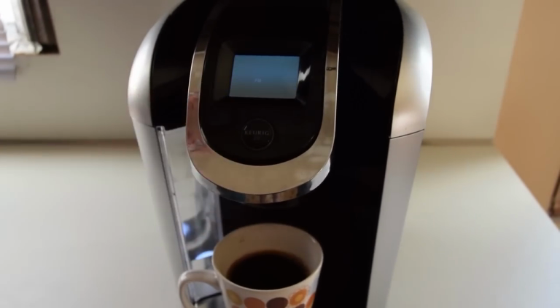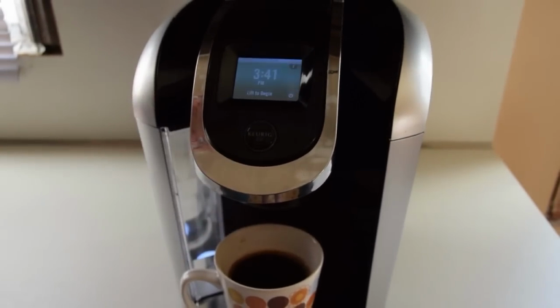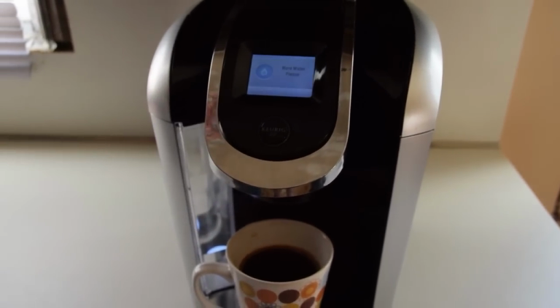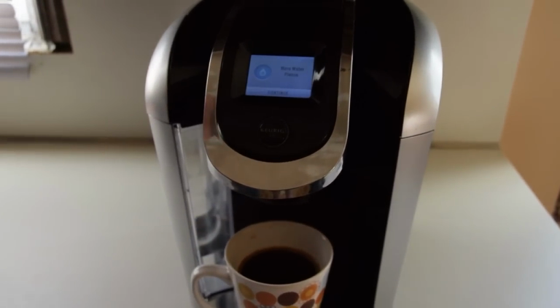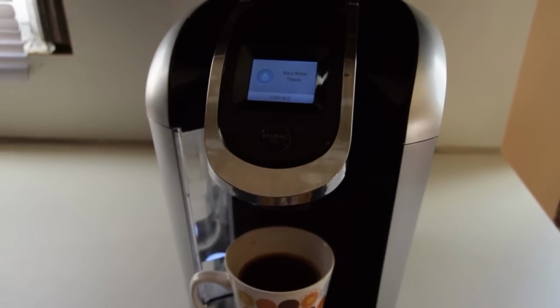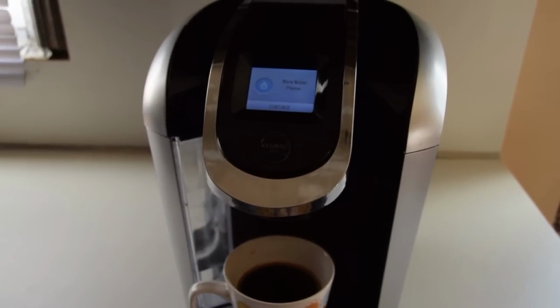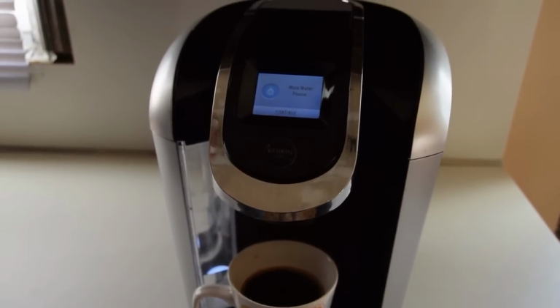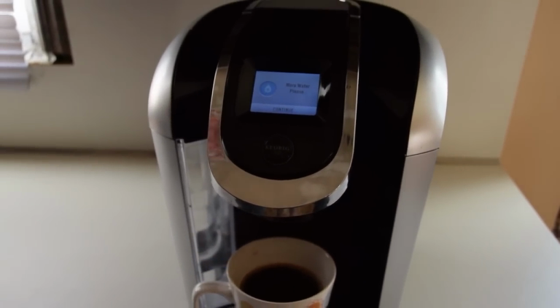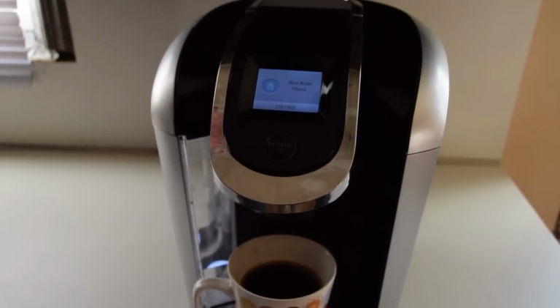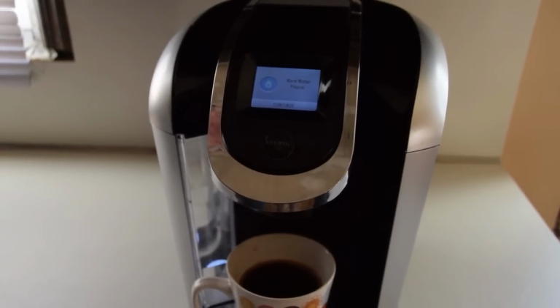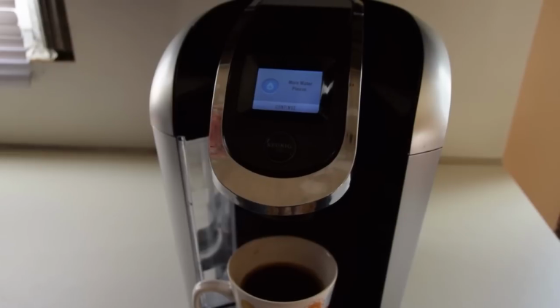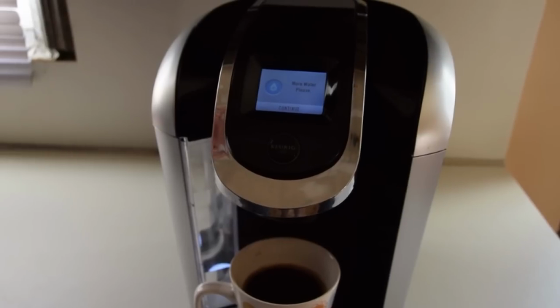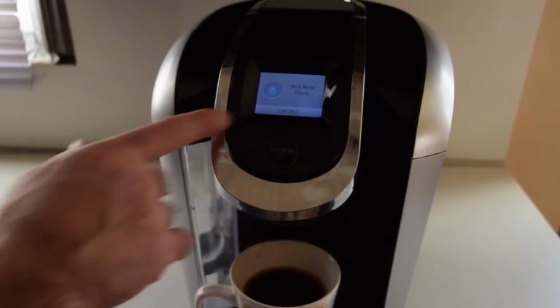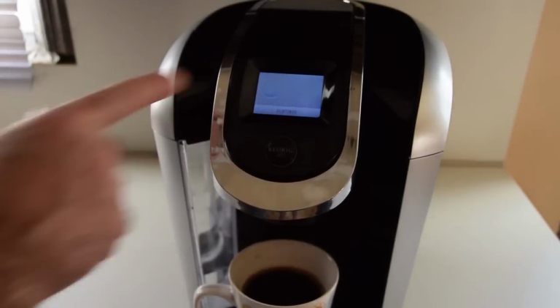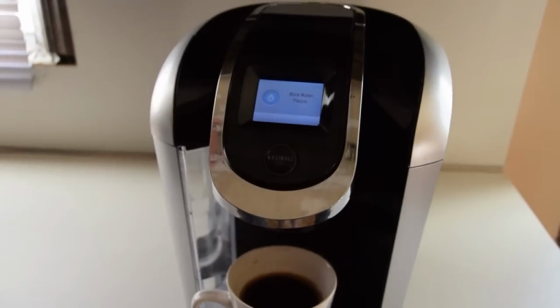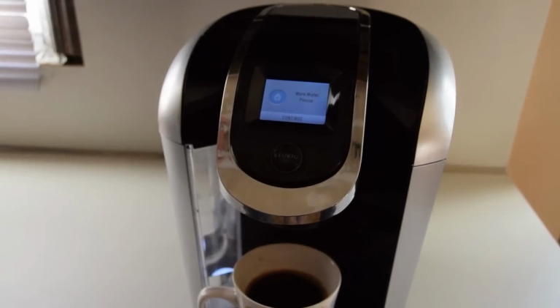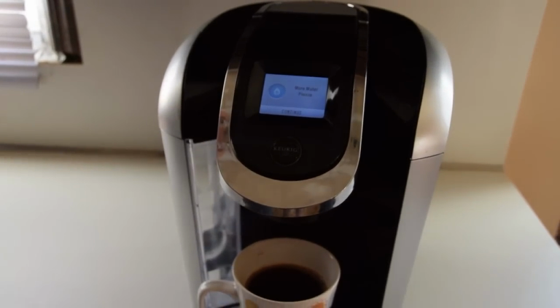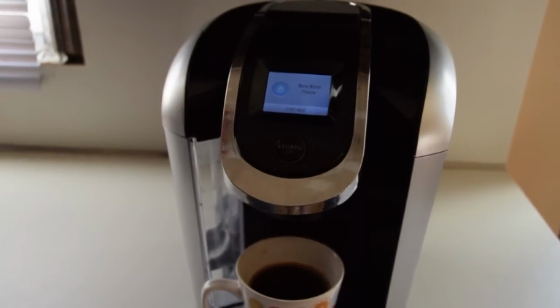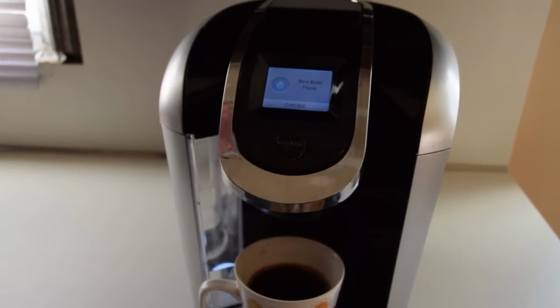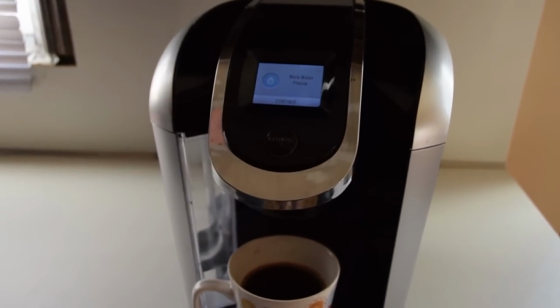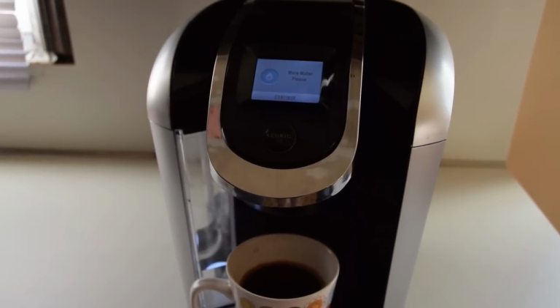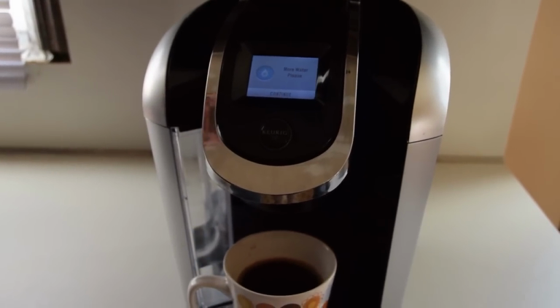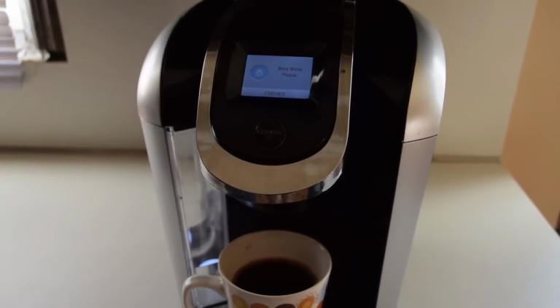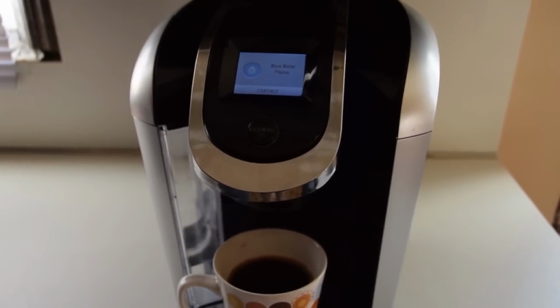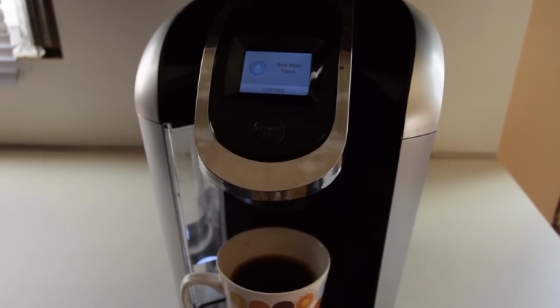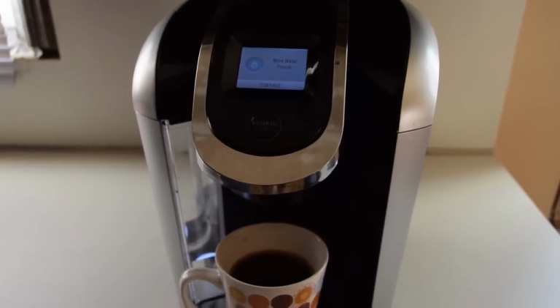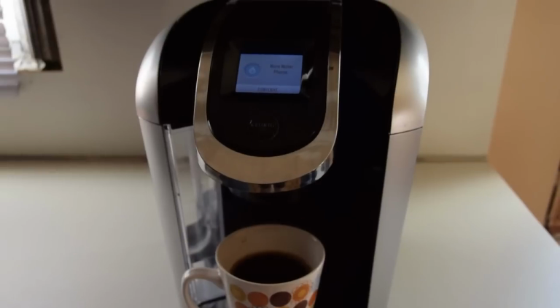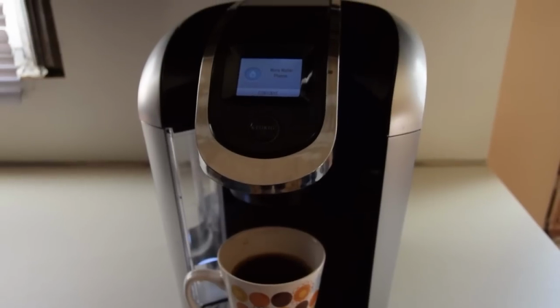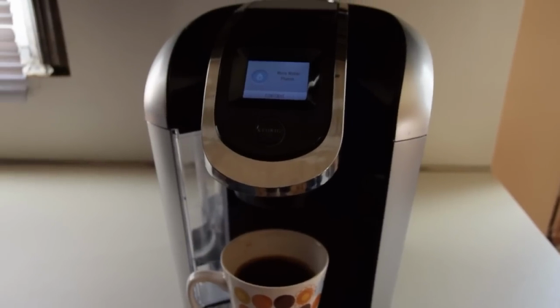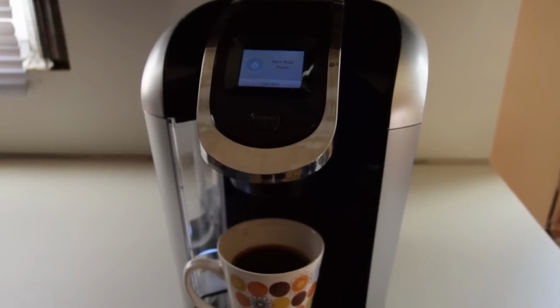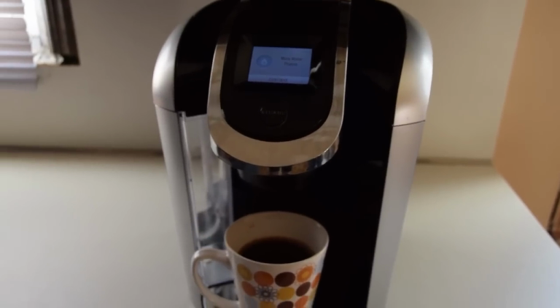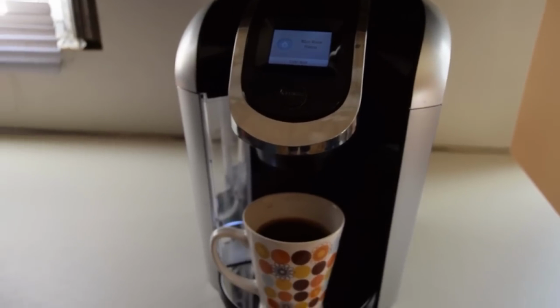So that is the review of the Keurig 2.0 Model 450. Thank you for taking time out with Impossible, where anything's possible if you put your mind, your body, and your soul into it. Take care.